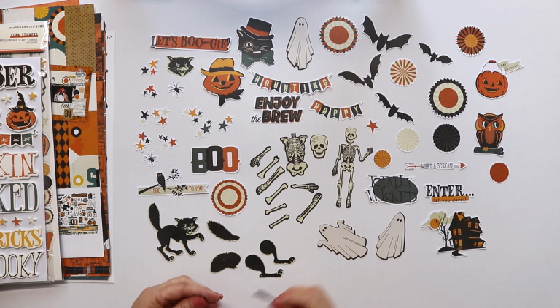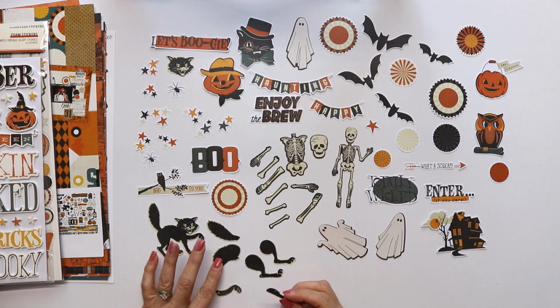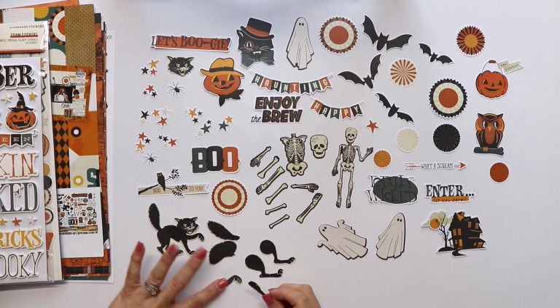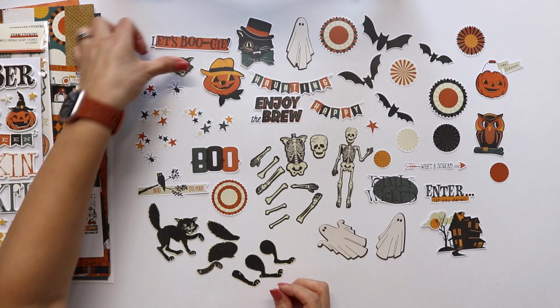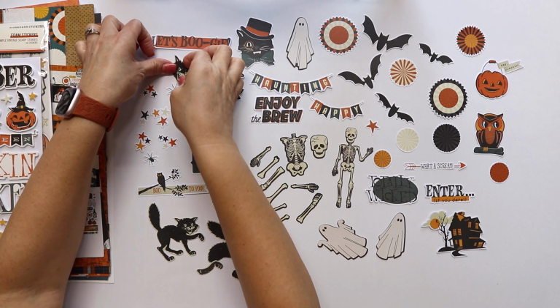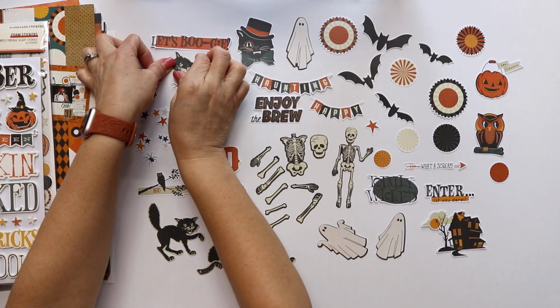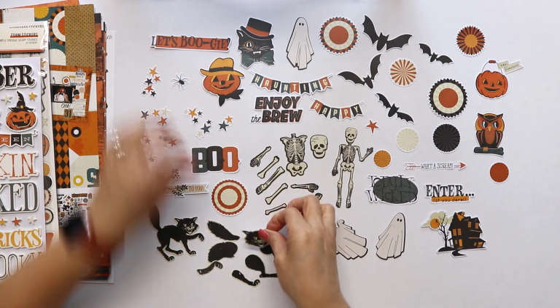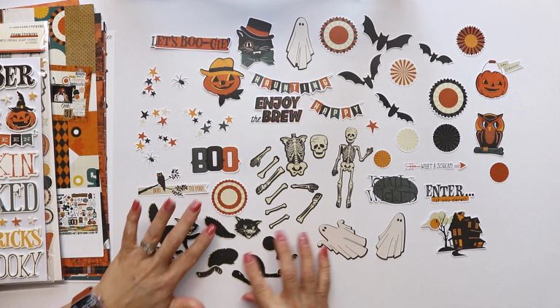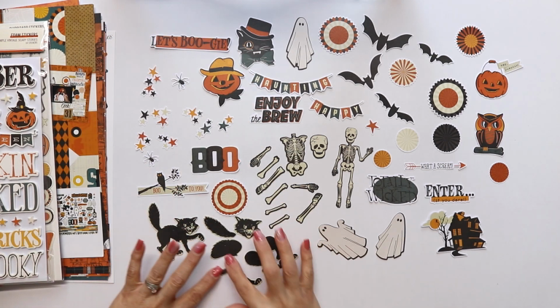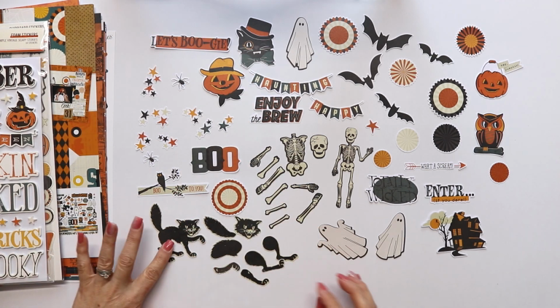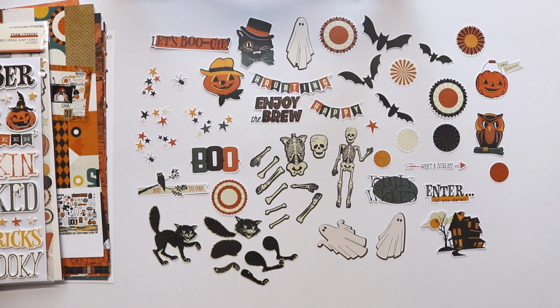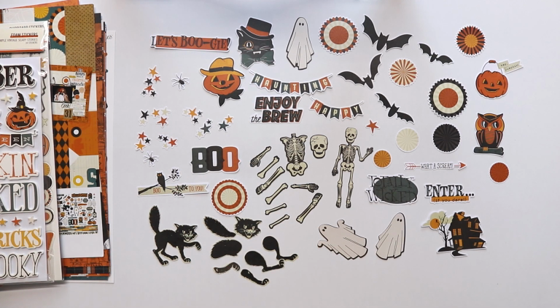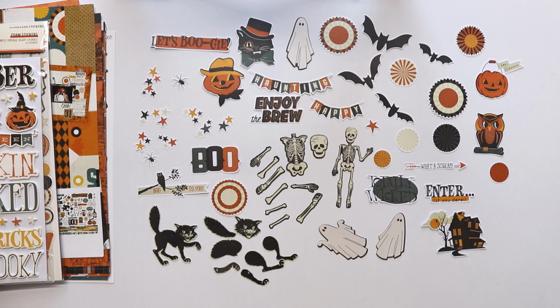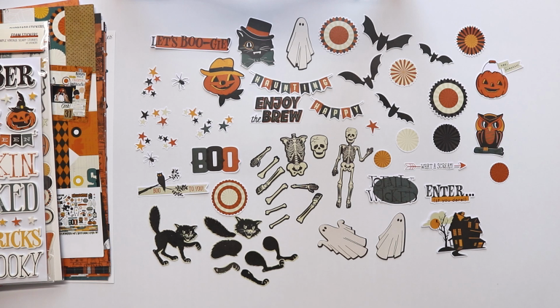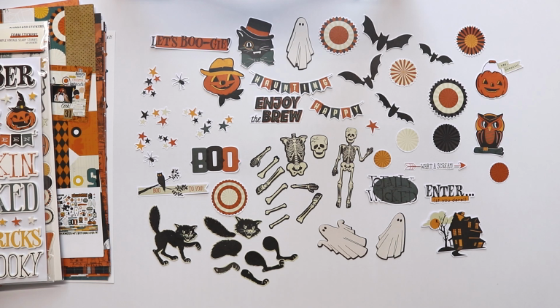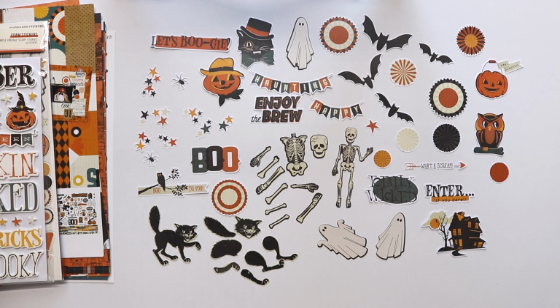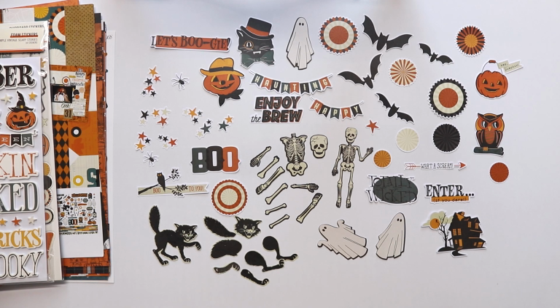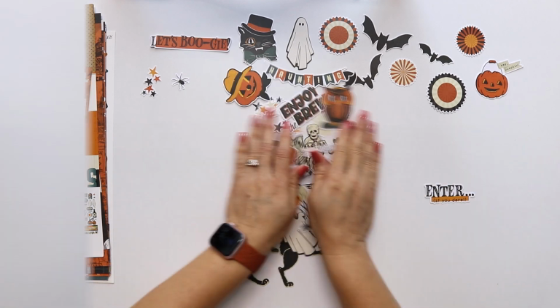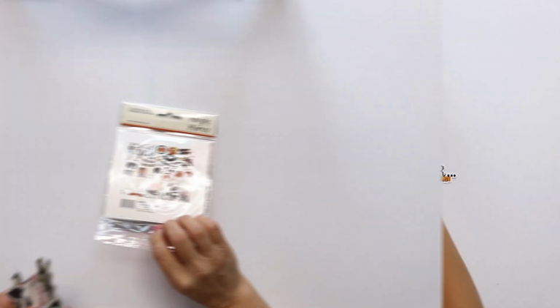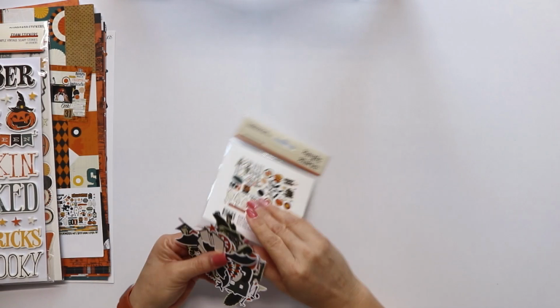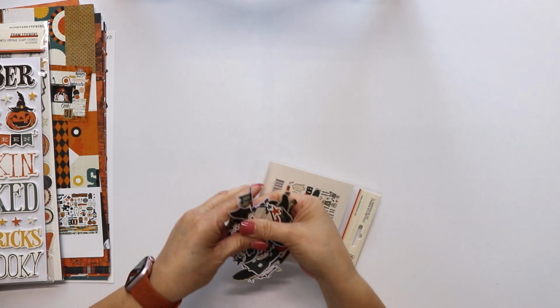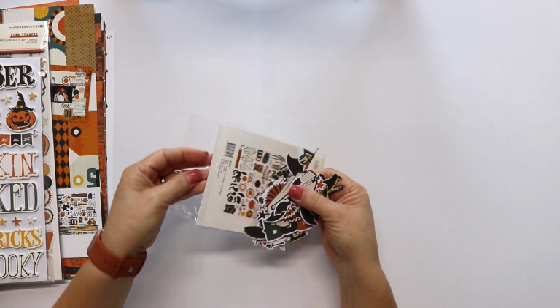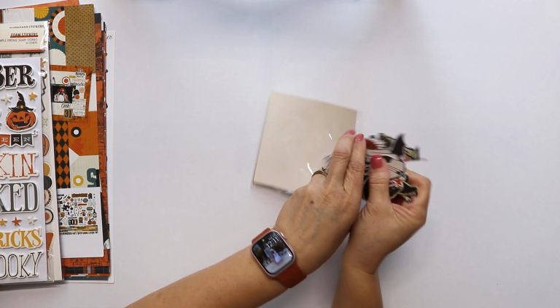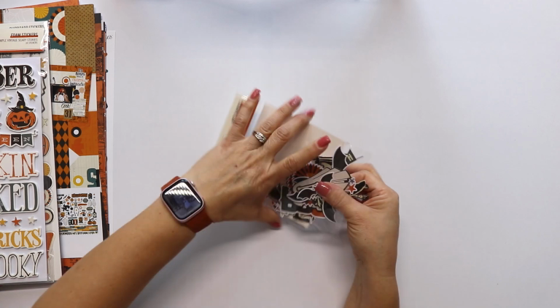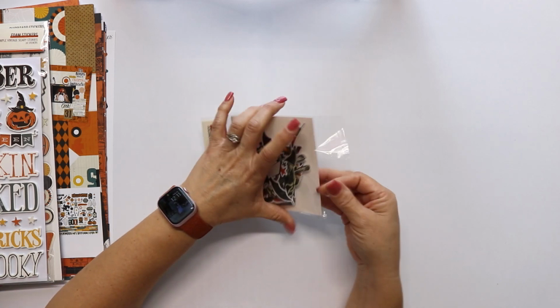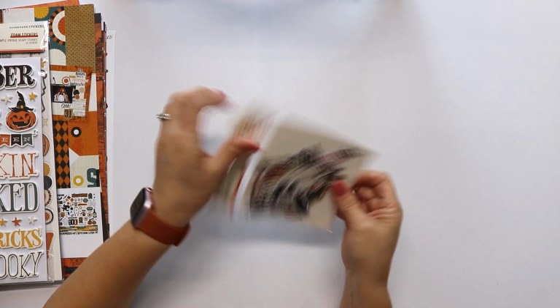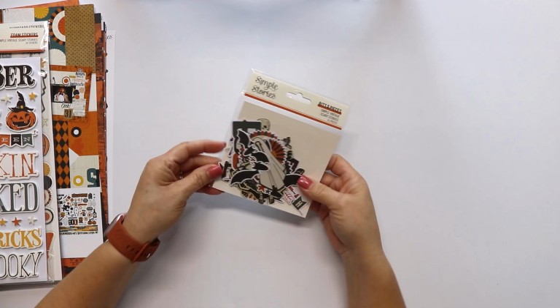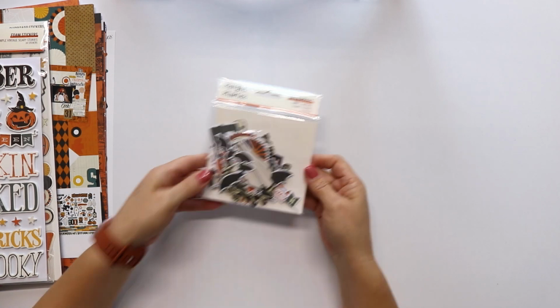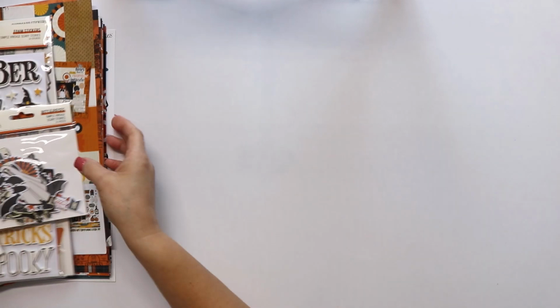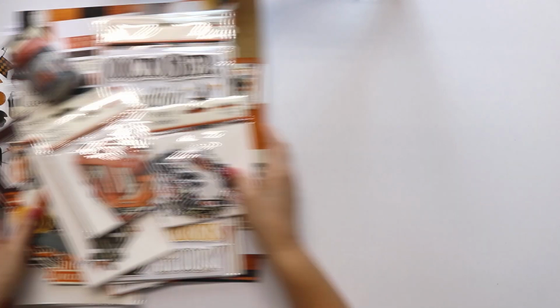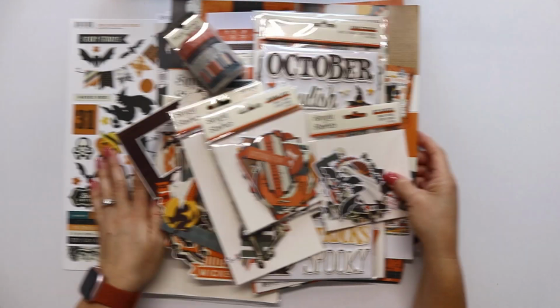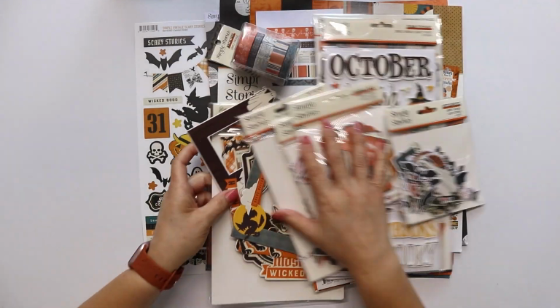These are the cat parts — the head is there so you can see it now. That's all for this collection. Thank you so much for staying with me. And don't forget to ask your retailer for this collection so you can create beautiful projects with it. Bye.